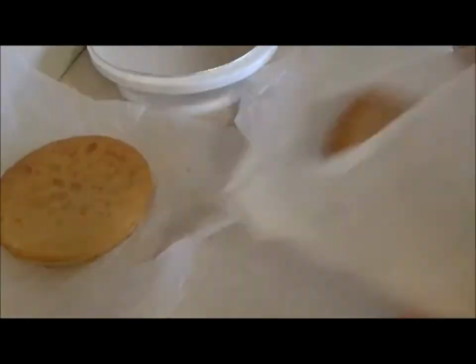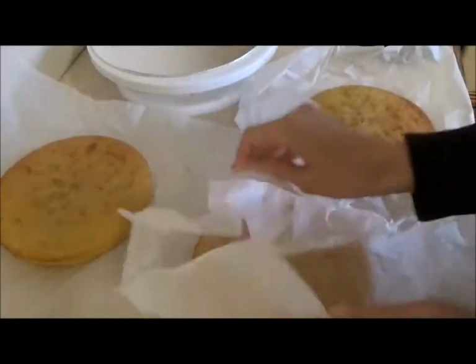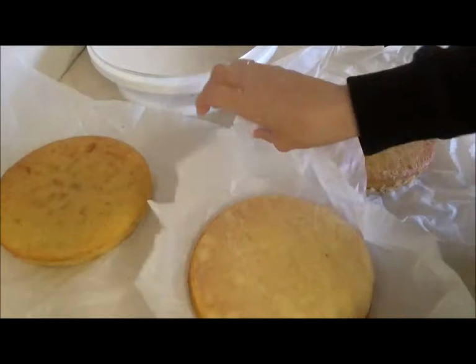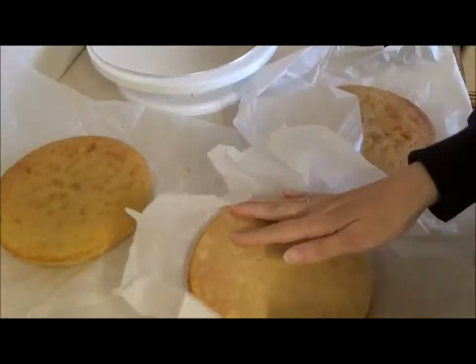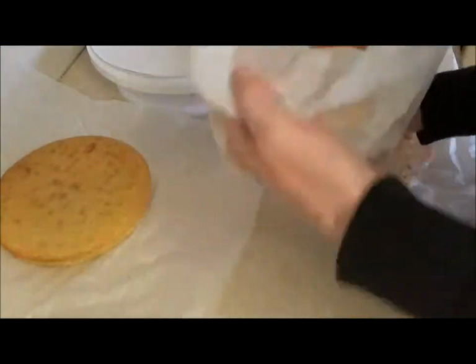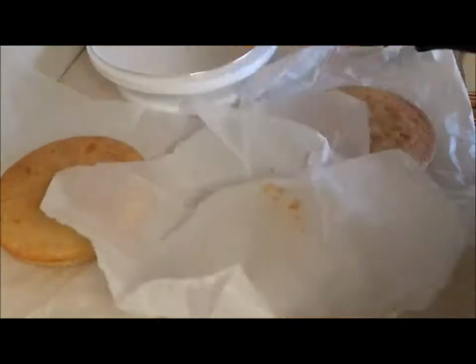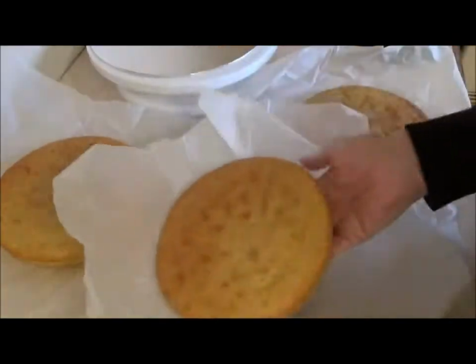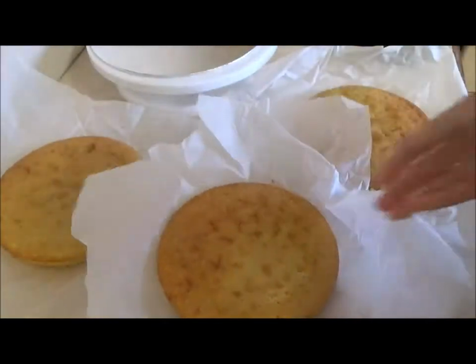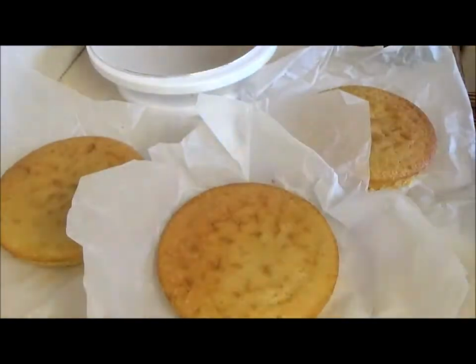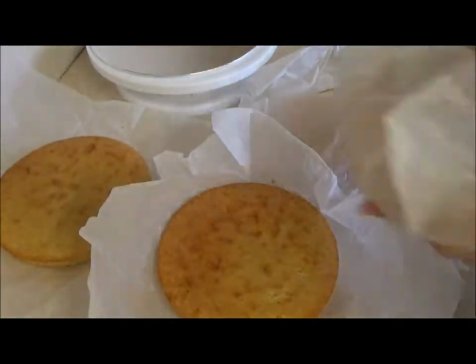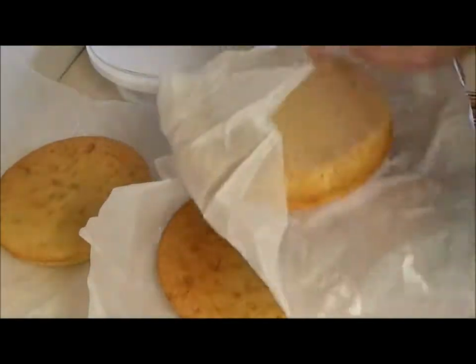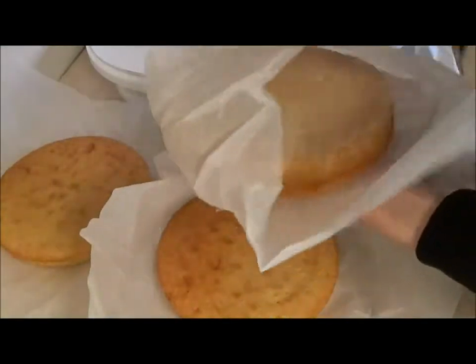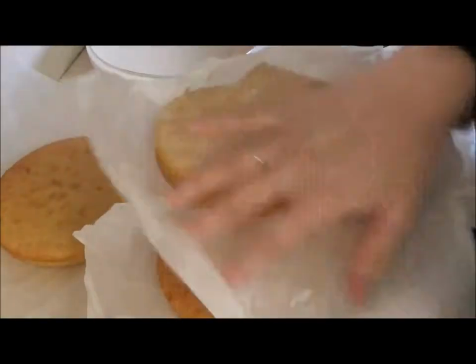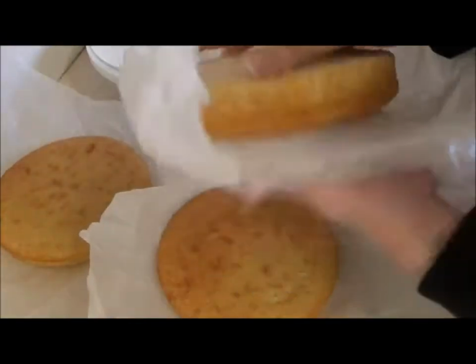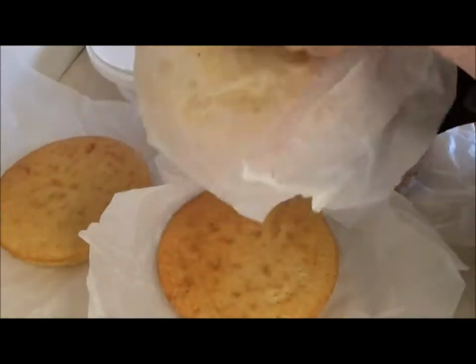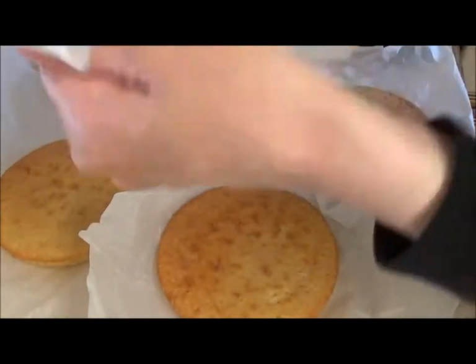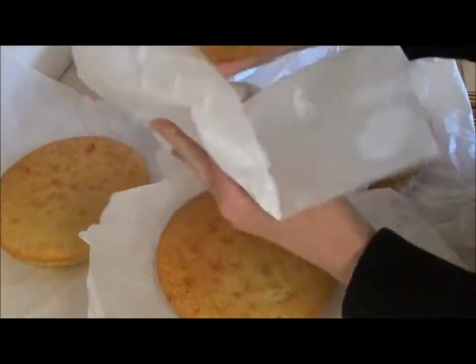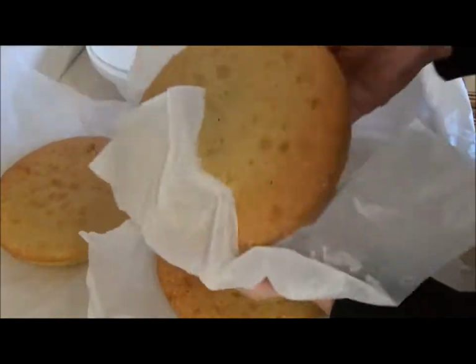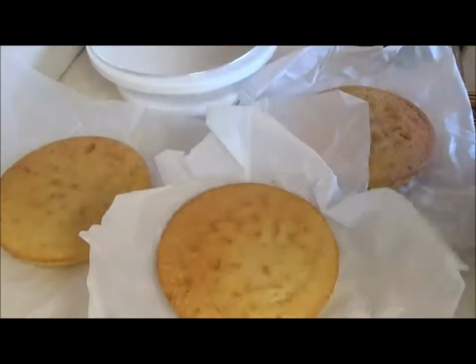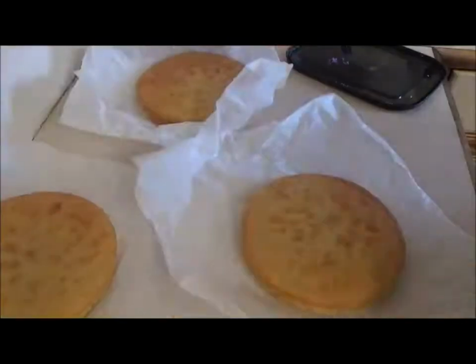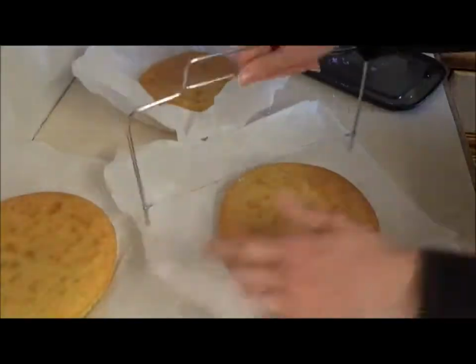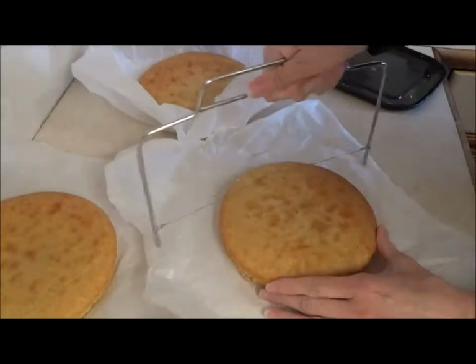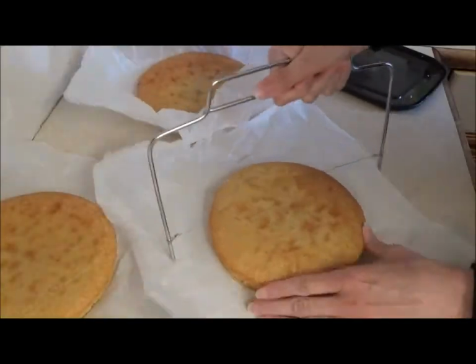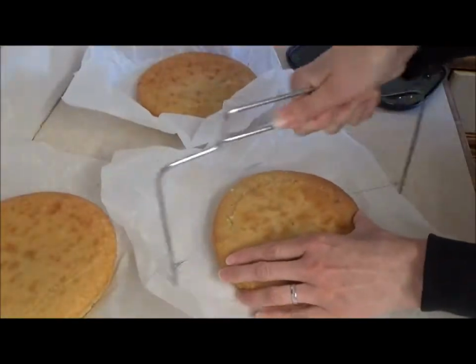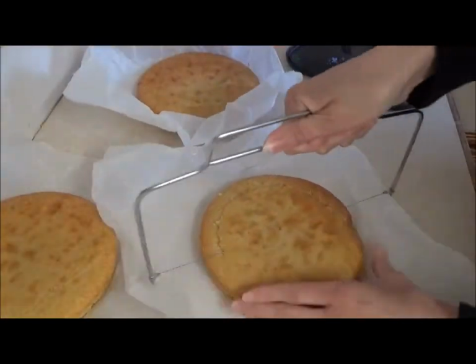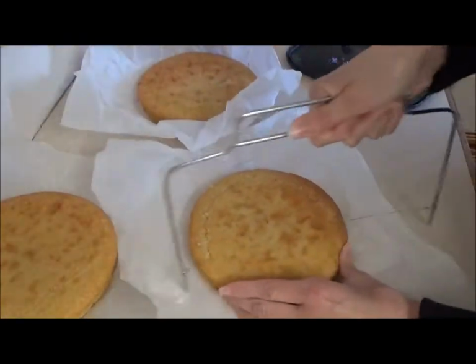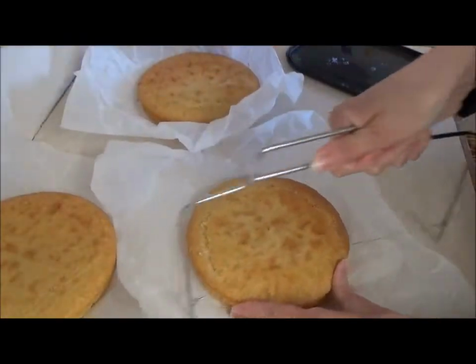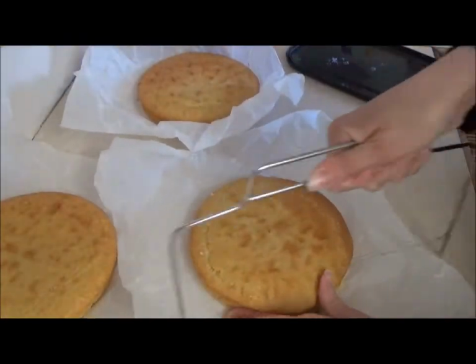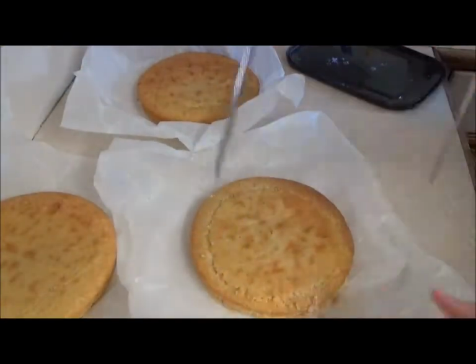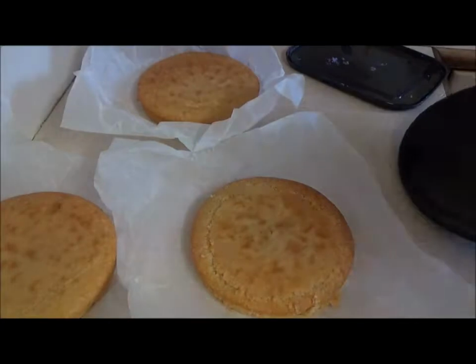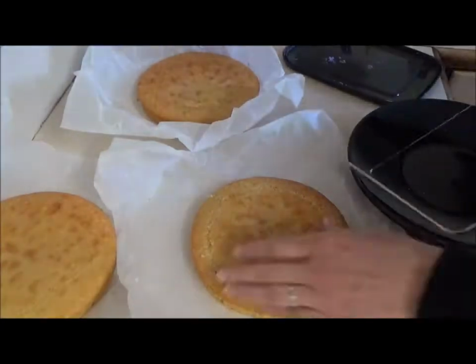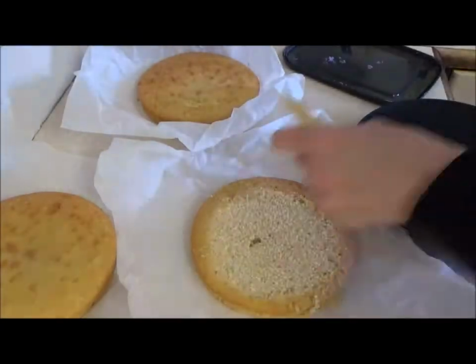Fast forward one month — the night before assembling the cake, I took the cake and buttercream out of the freezer to defrost. After defrosting, my first job was to make sure all the cakes were level and equal sizes.